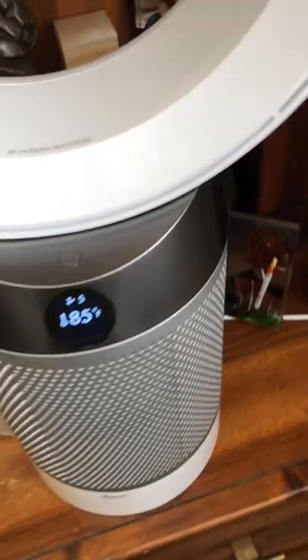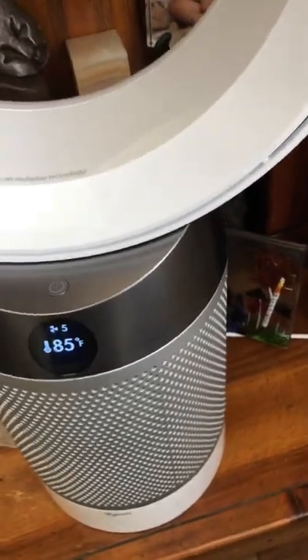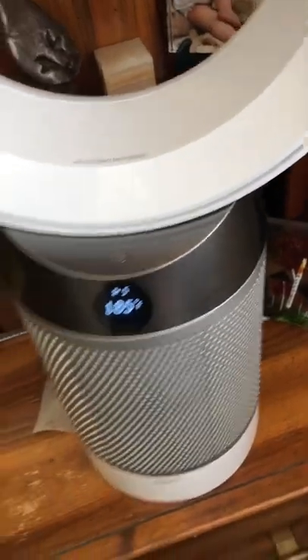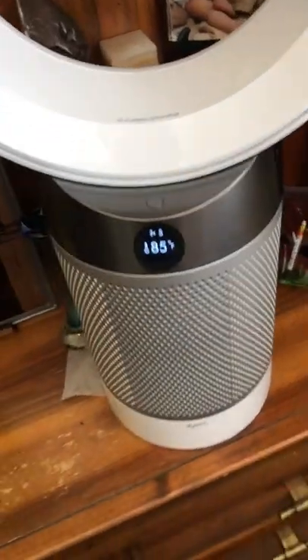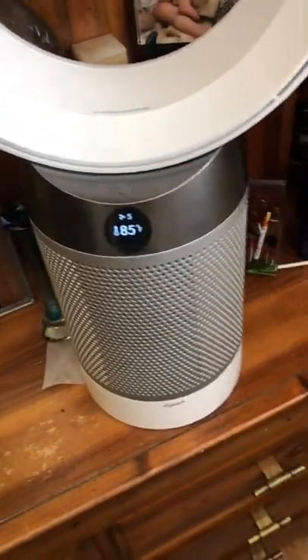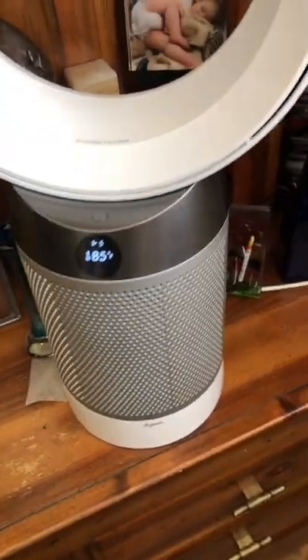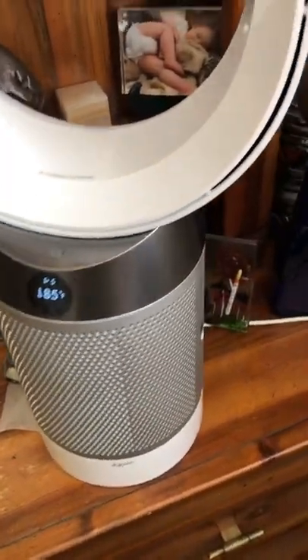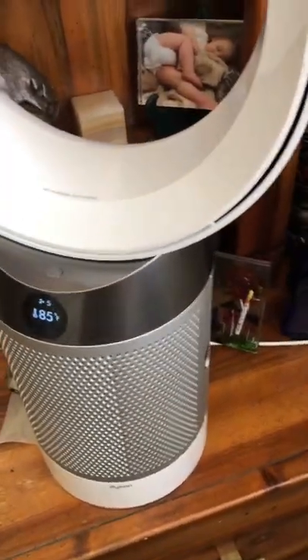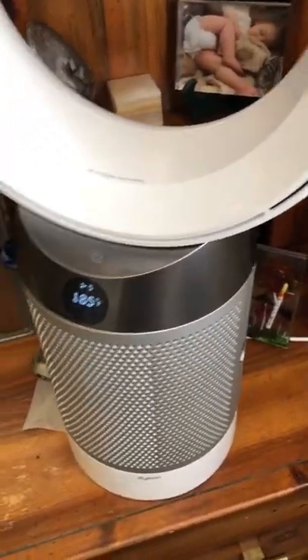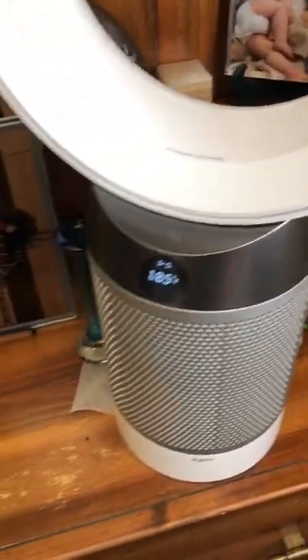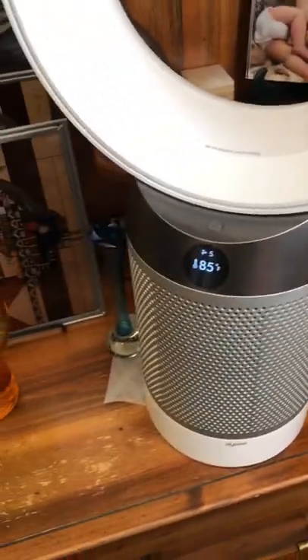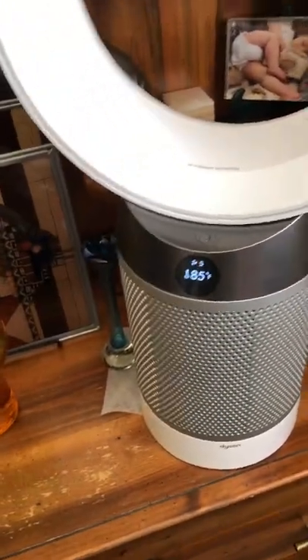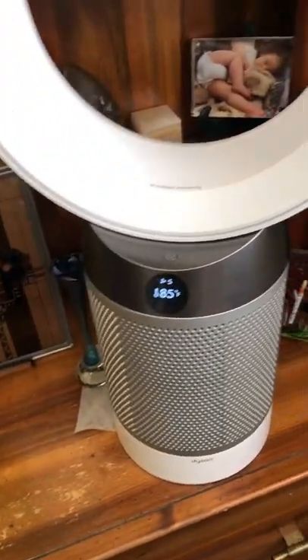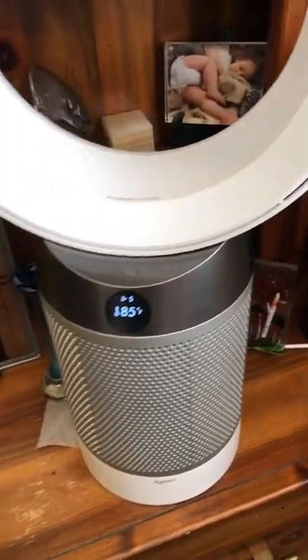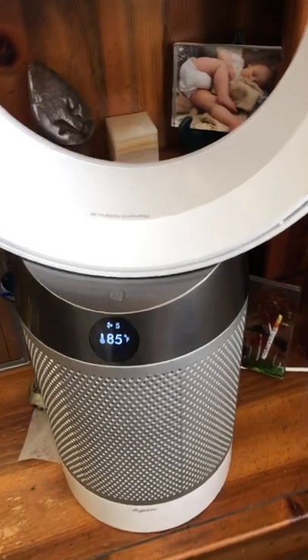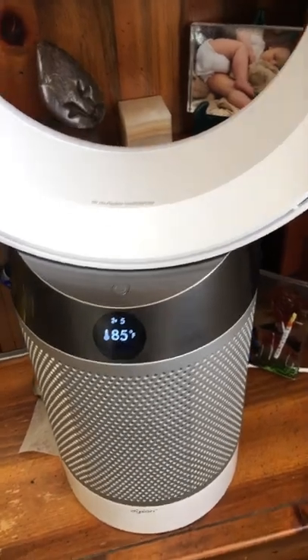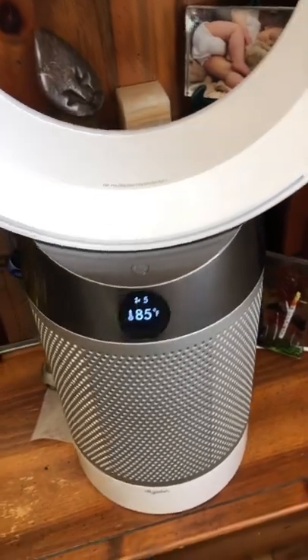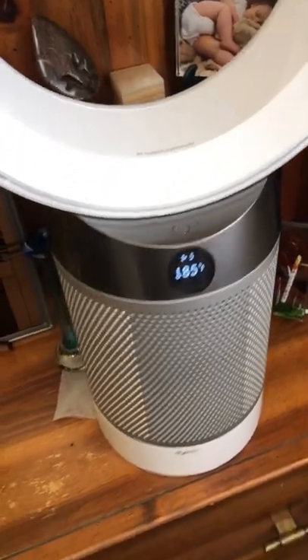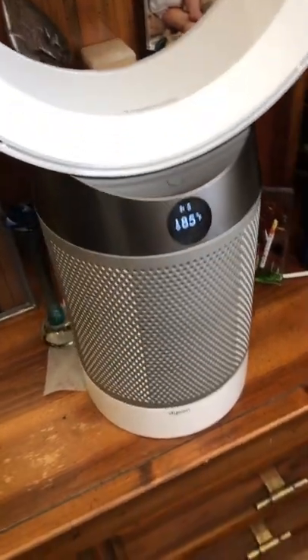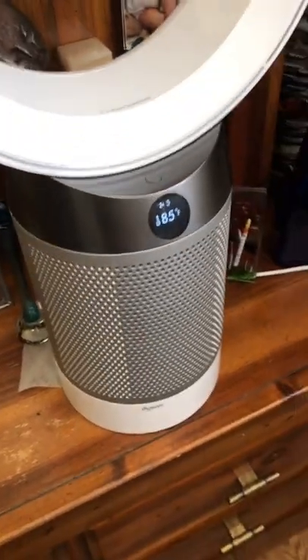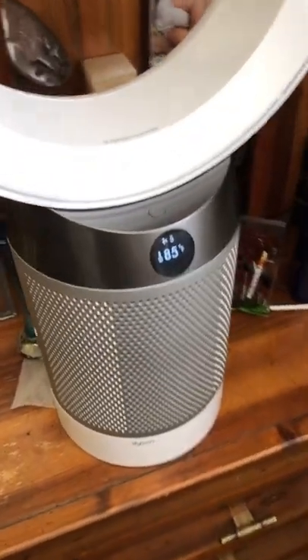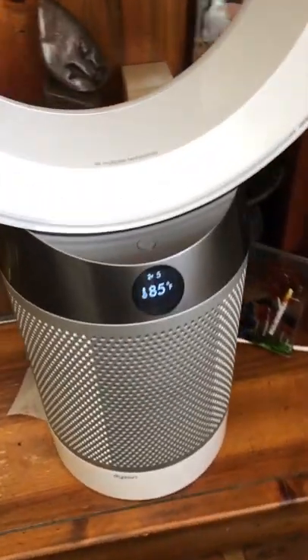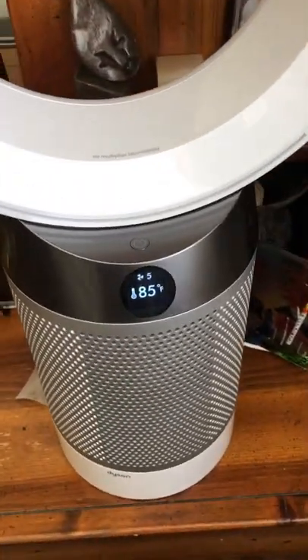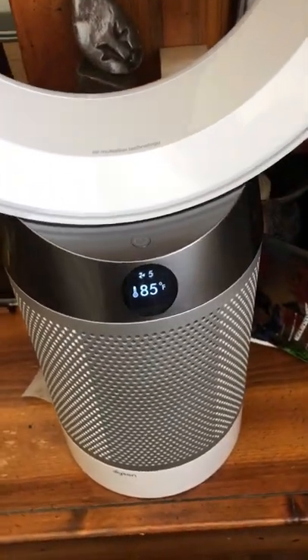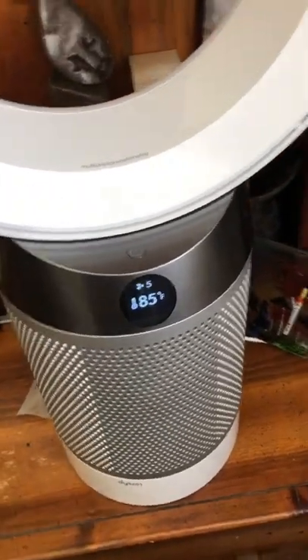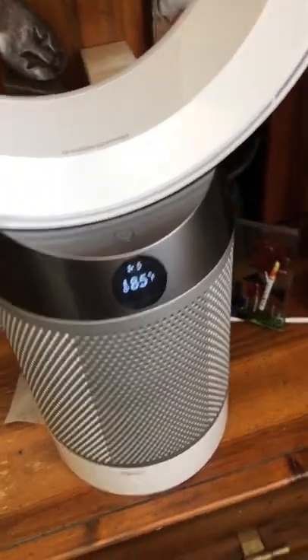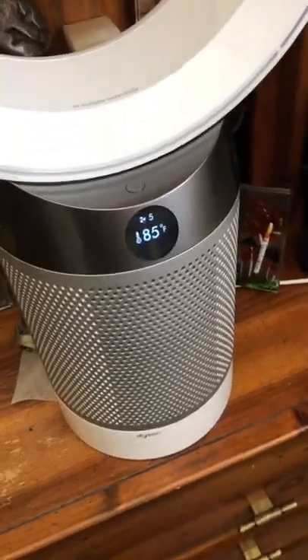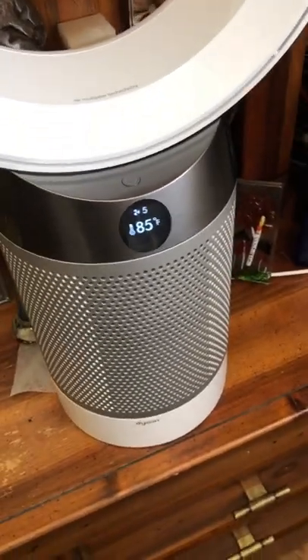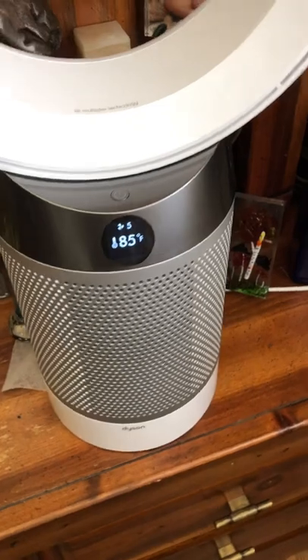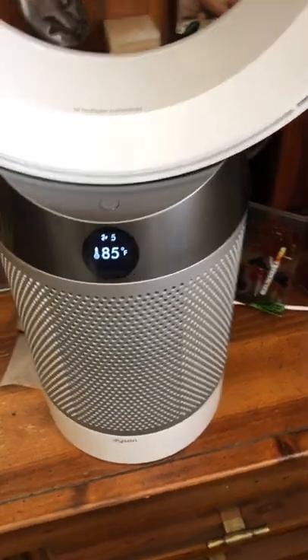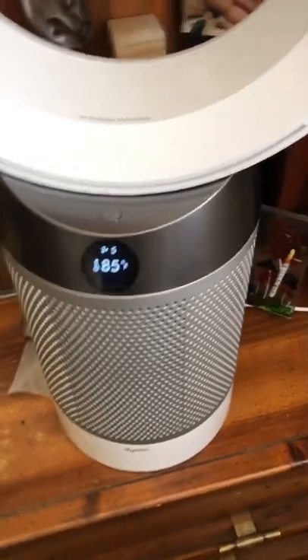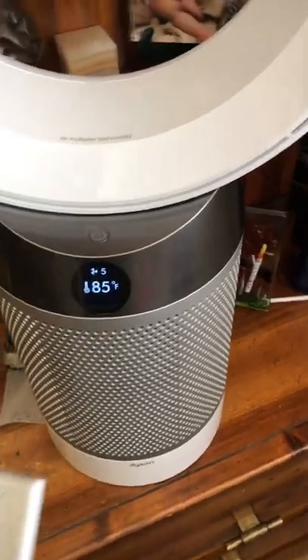Hey YouTube, this video is about resetting your charcoal and HEPA filter for your Dyson DP or TP-04 models using the remote.